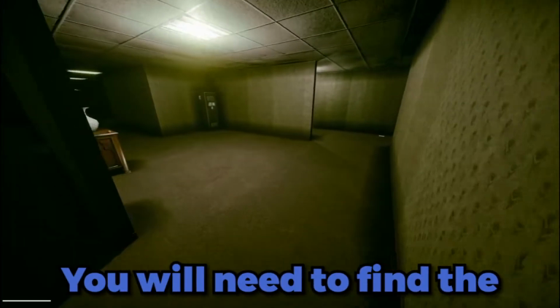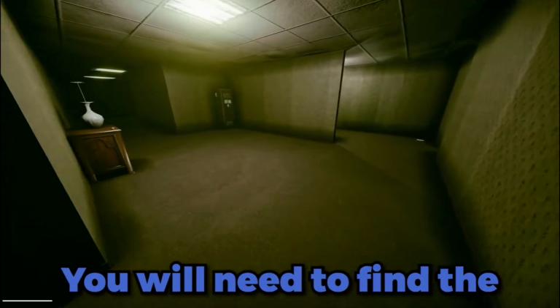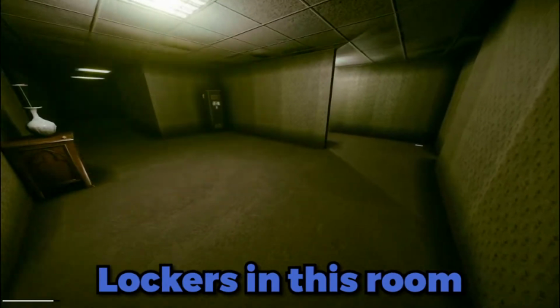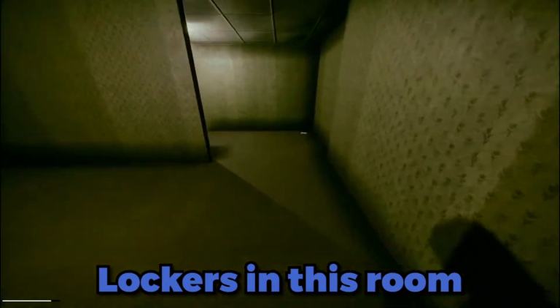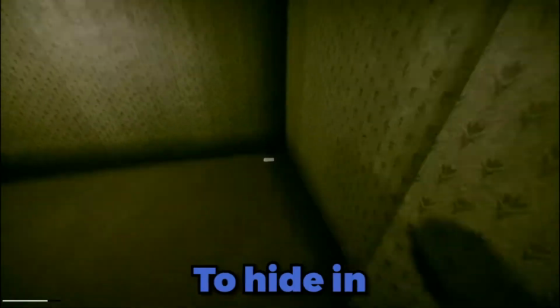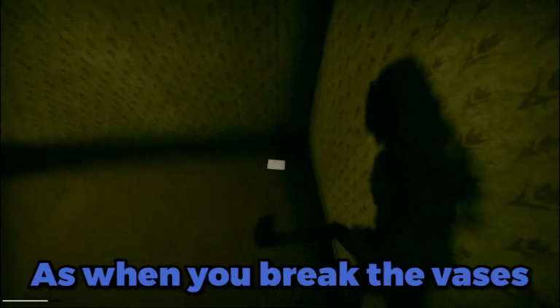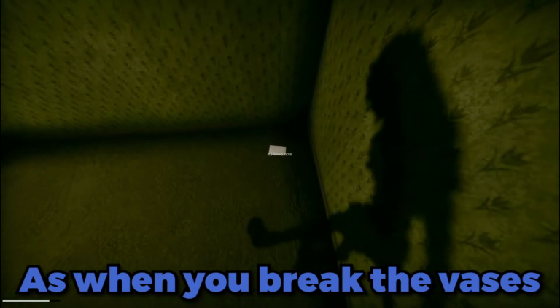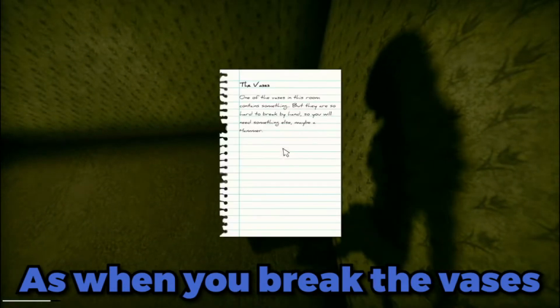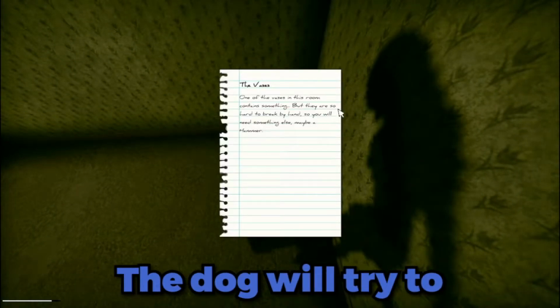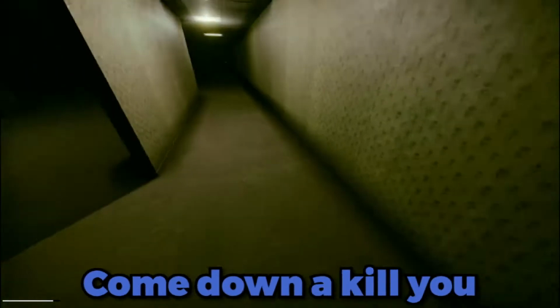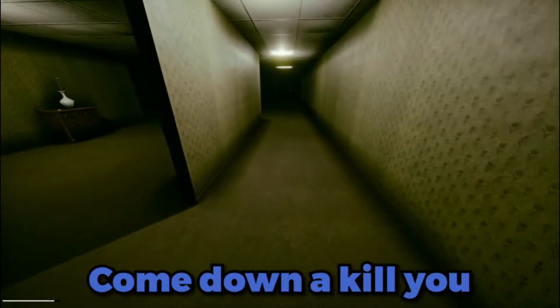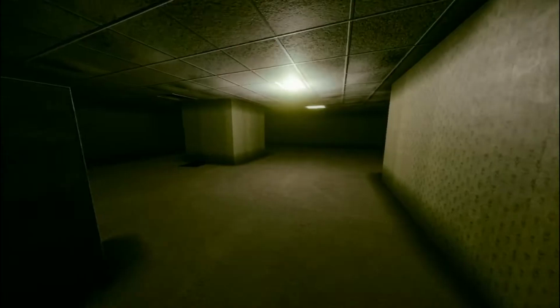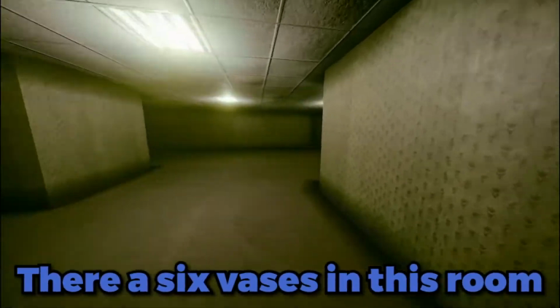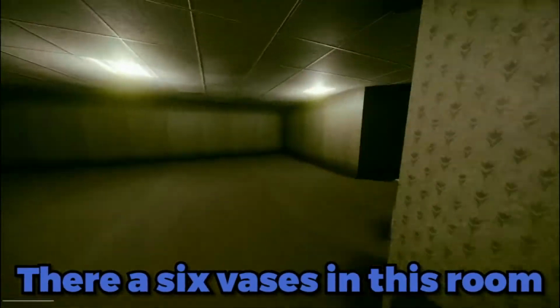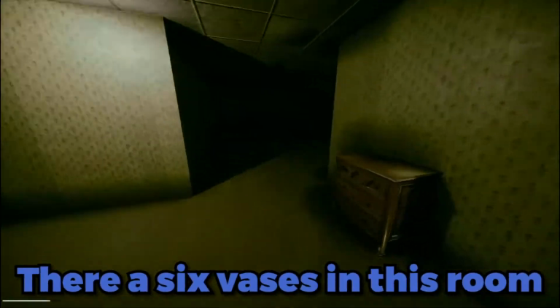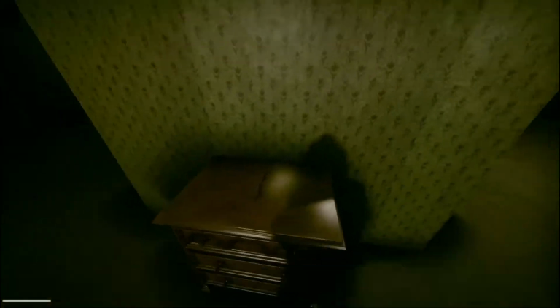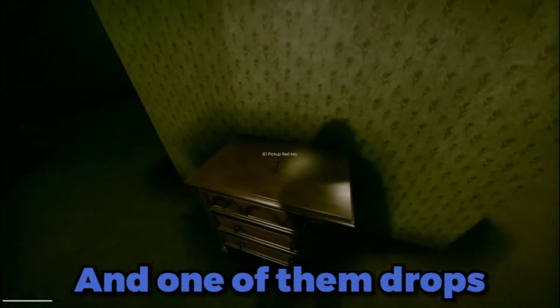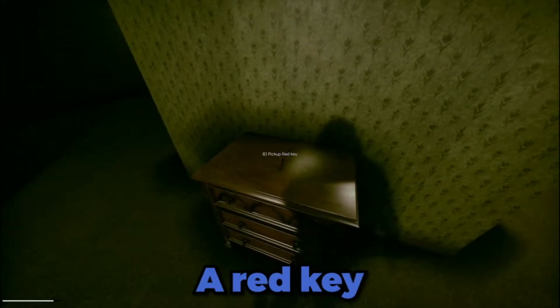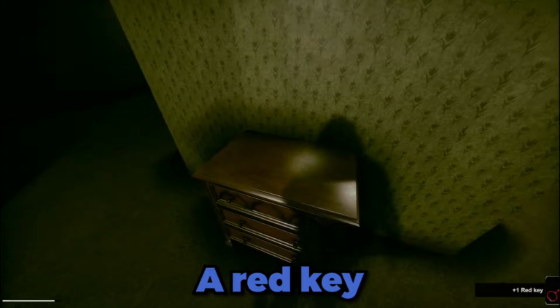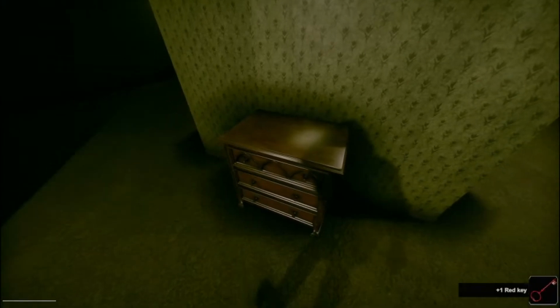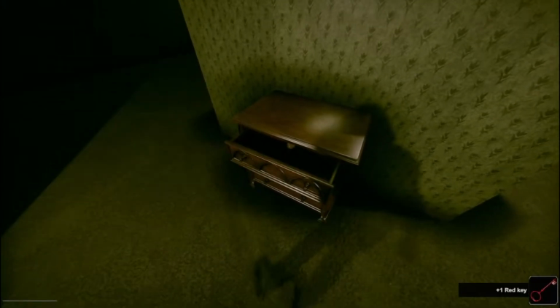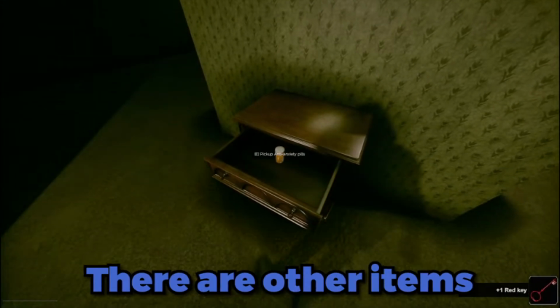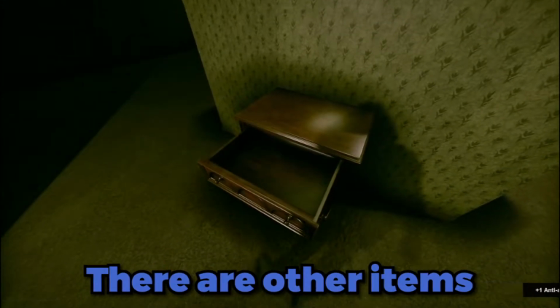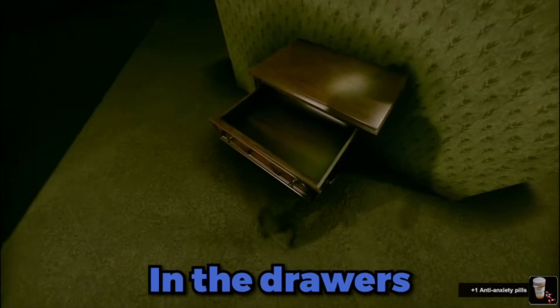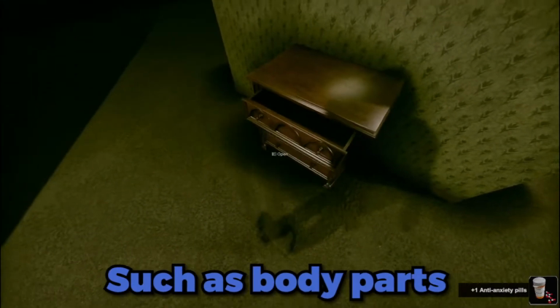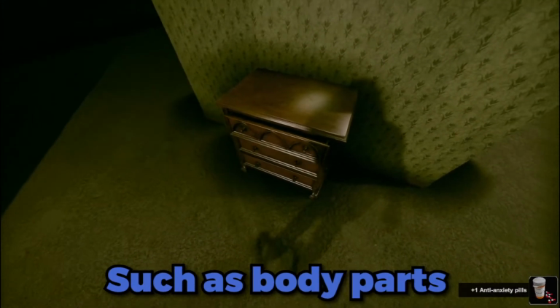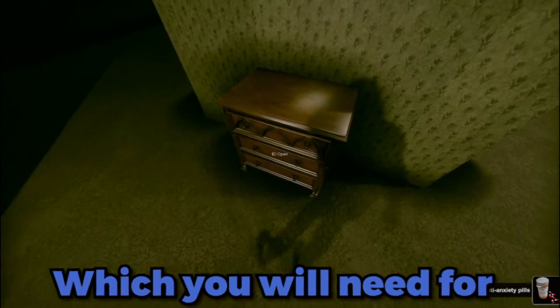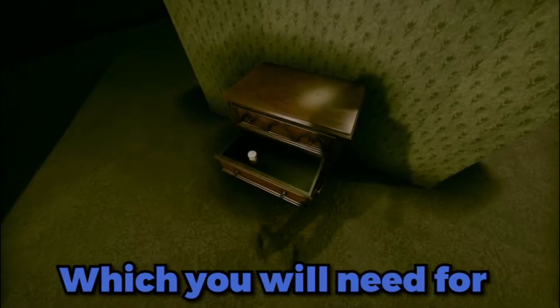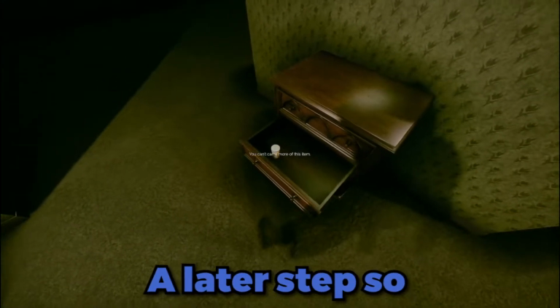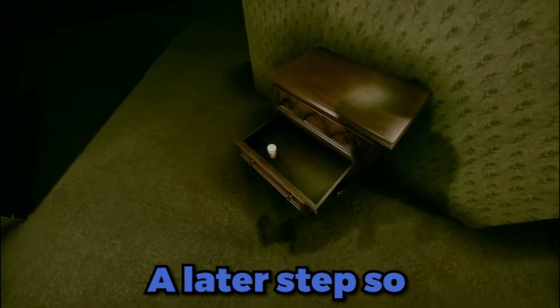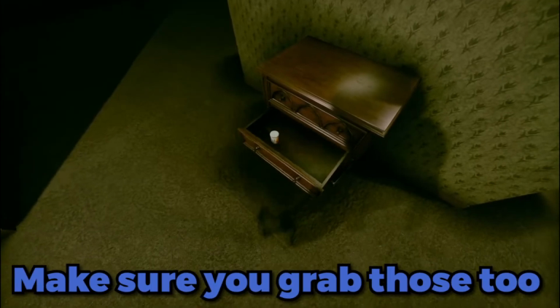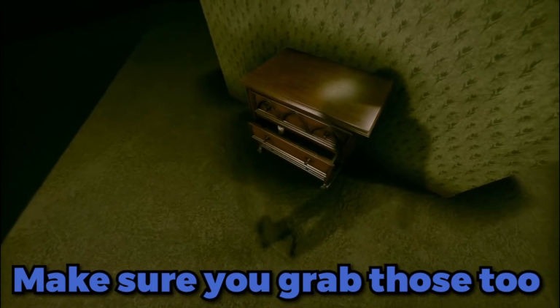You will need to find the lockers in this room to hide in, as when you break the vases a dog will try to come down and kill you. There are six vases in this room and one of them drops a red key. There are other items in the drawers such as body parts which you'll need for a later step, so make sure you grab those too.